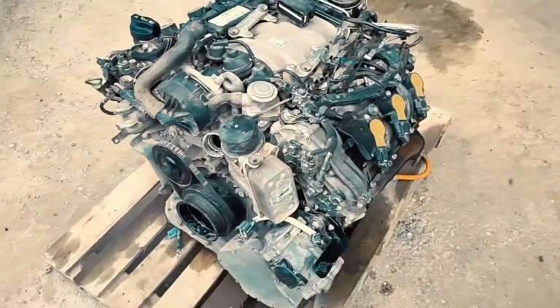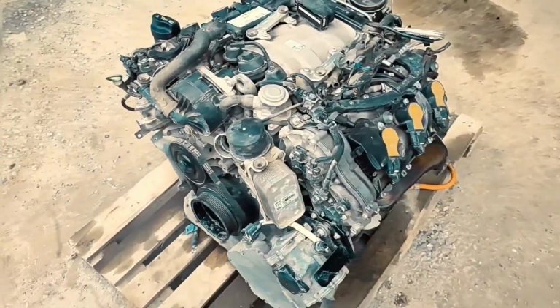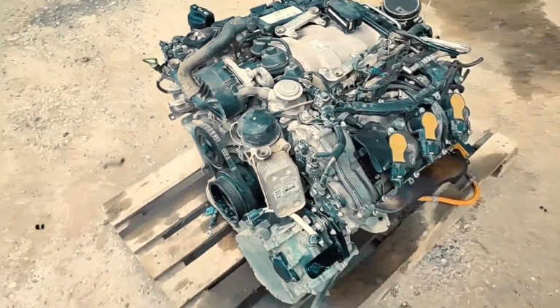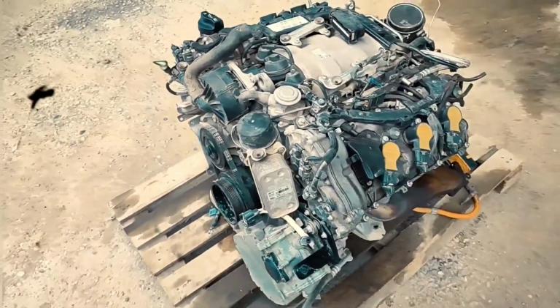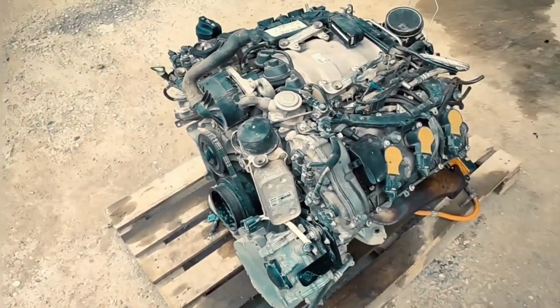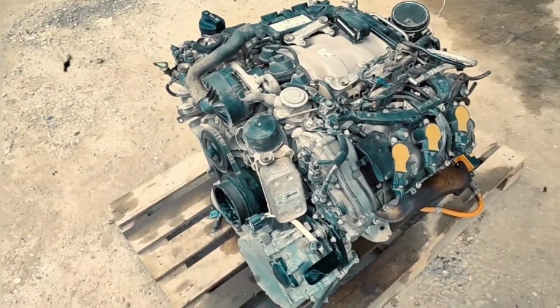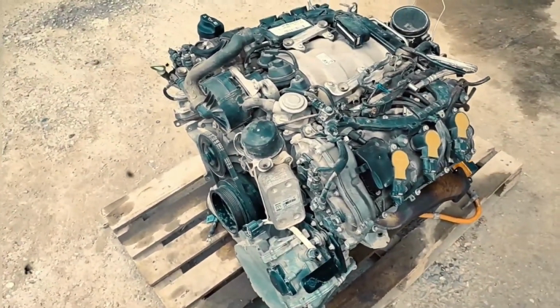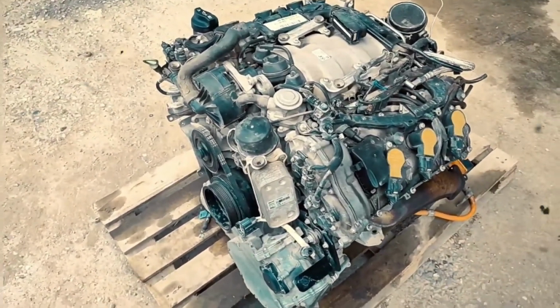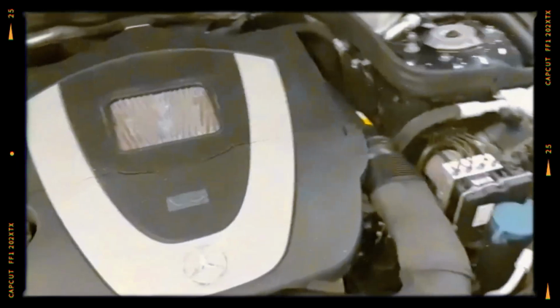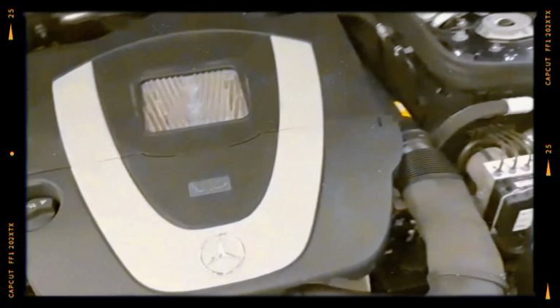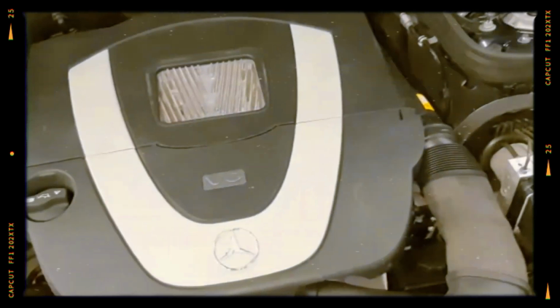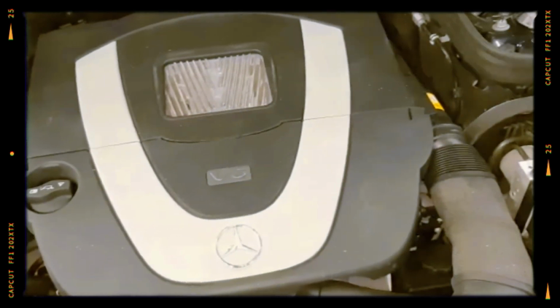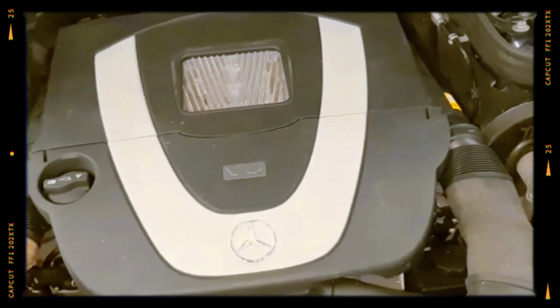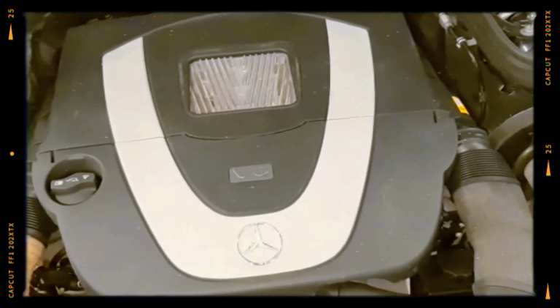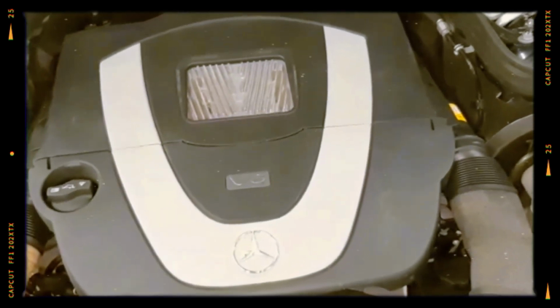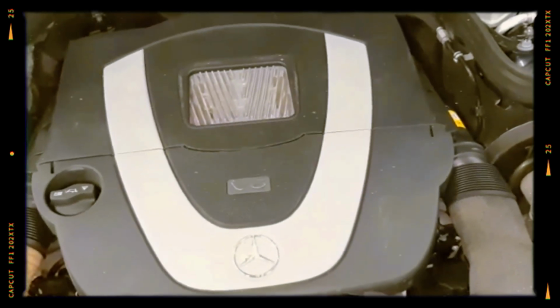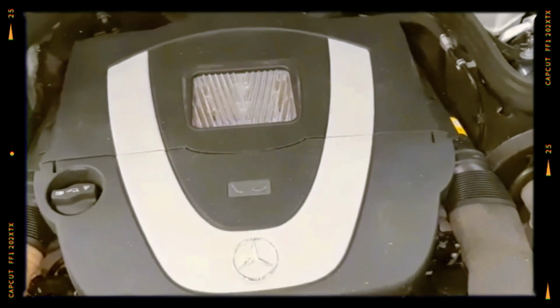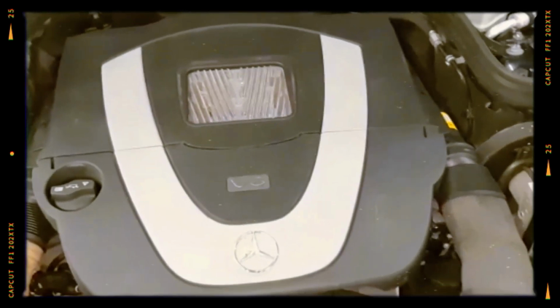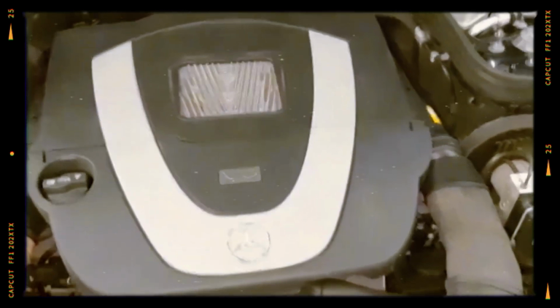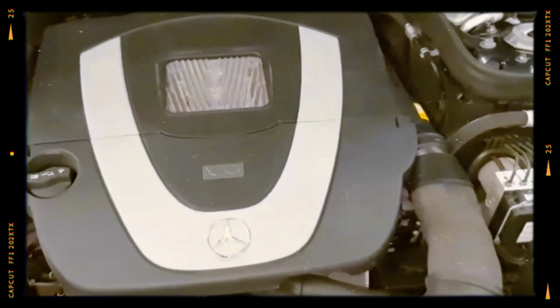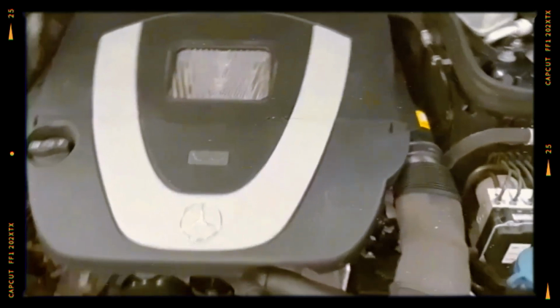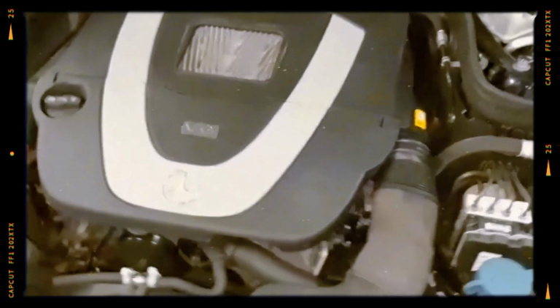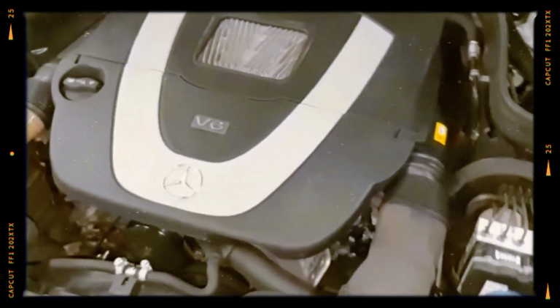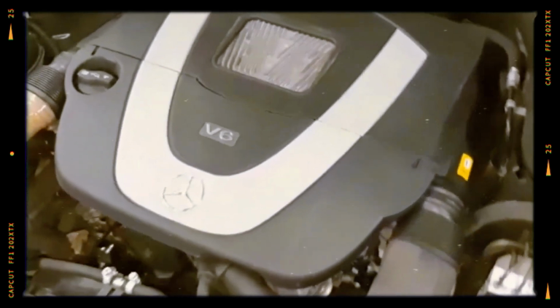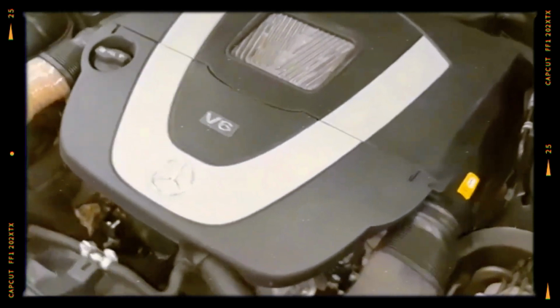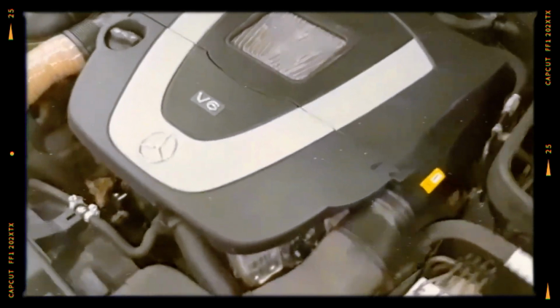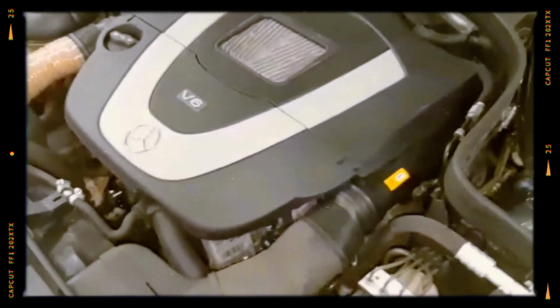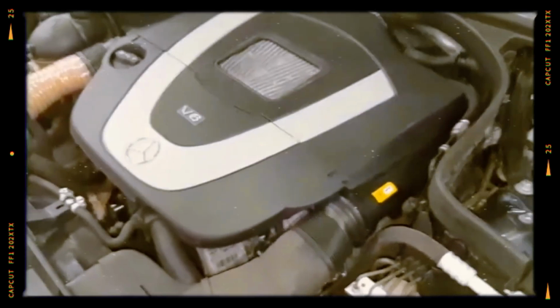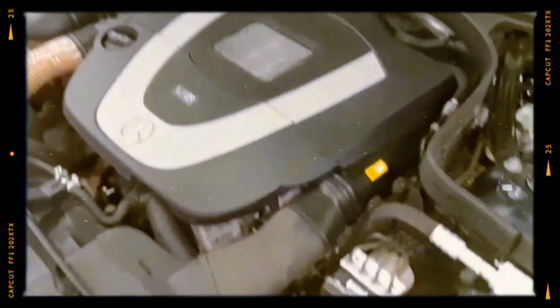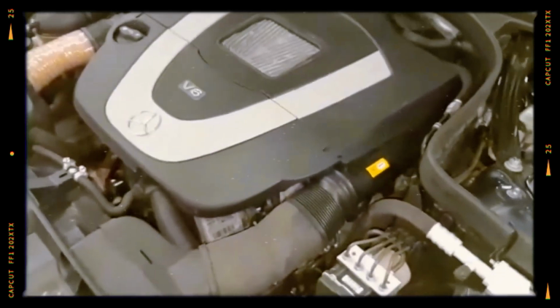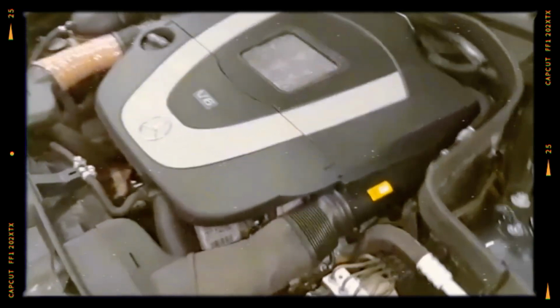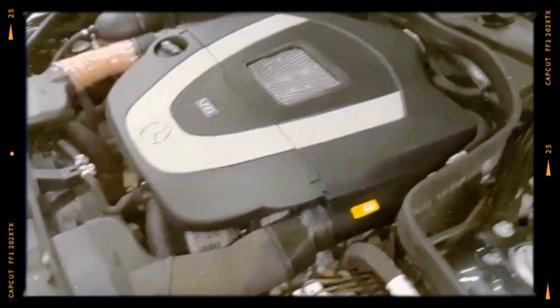If you're a Mercedes fan or car enthusiast looking for a deep dive into what makes or breaks a V6 from this era, this engine is definitely worth your attention.